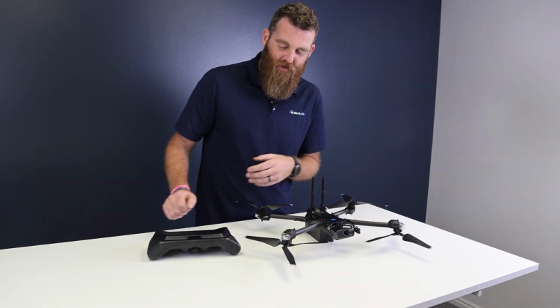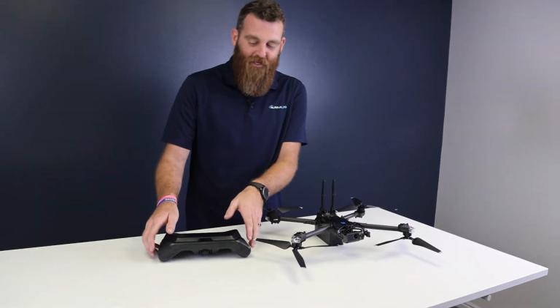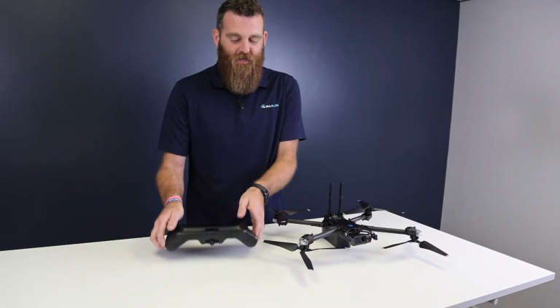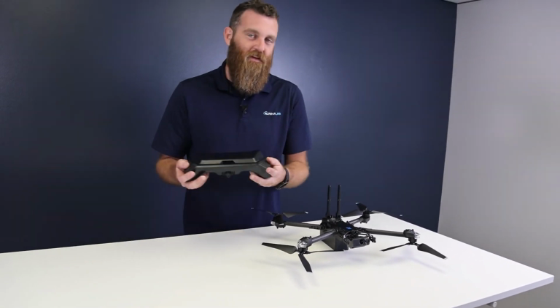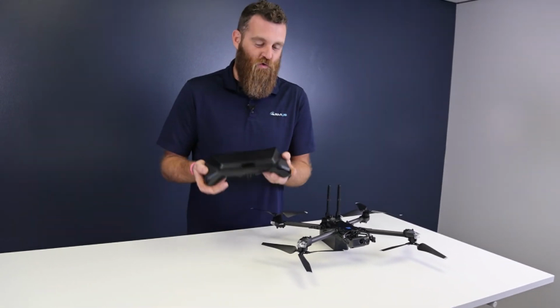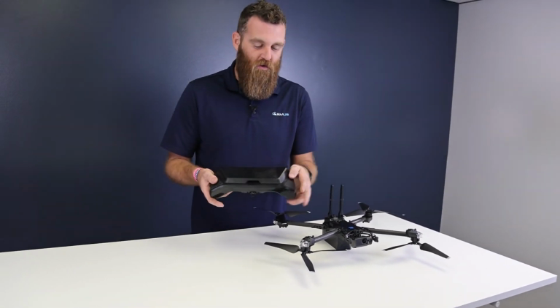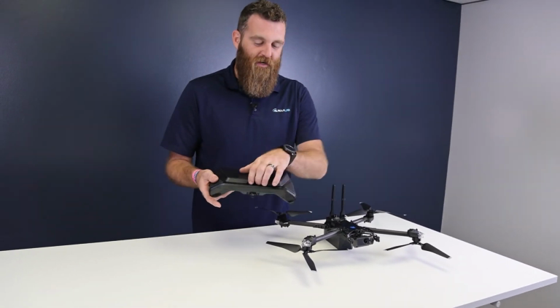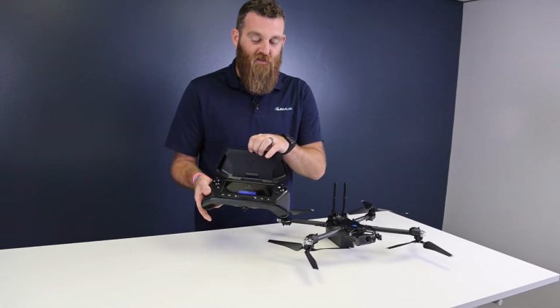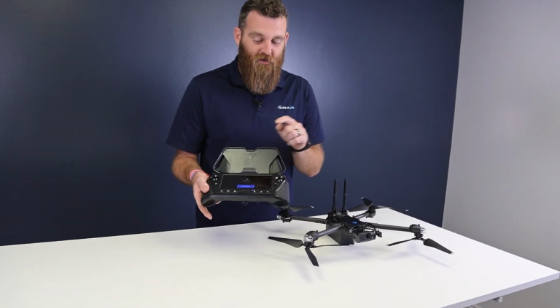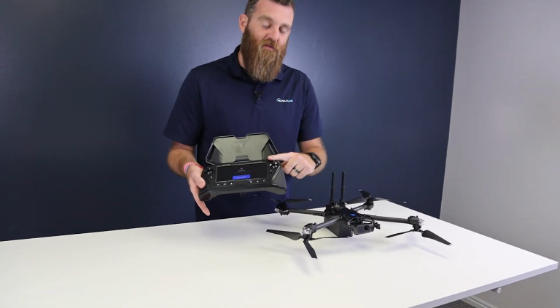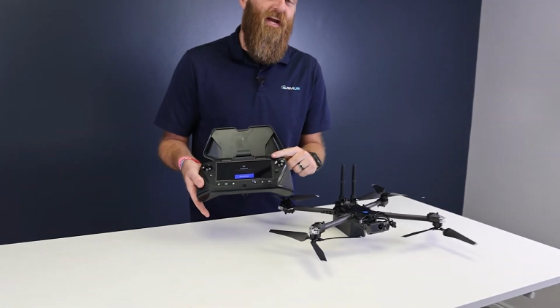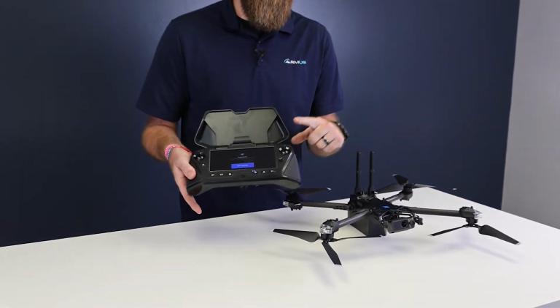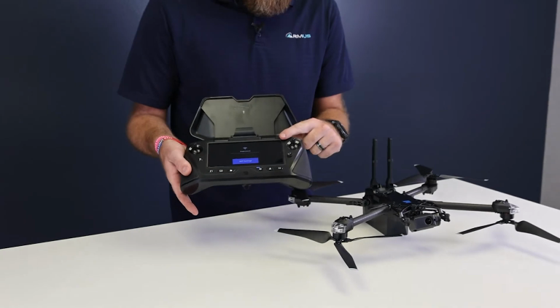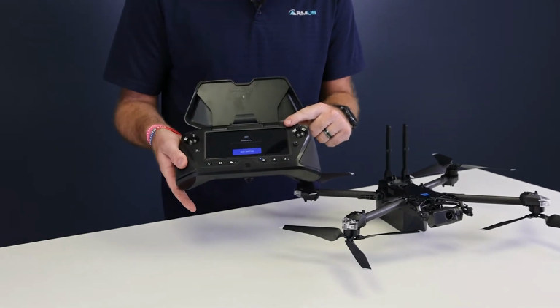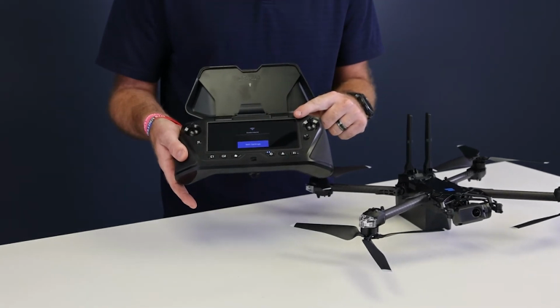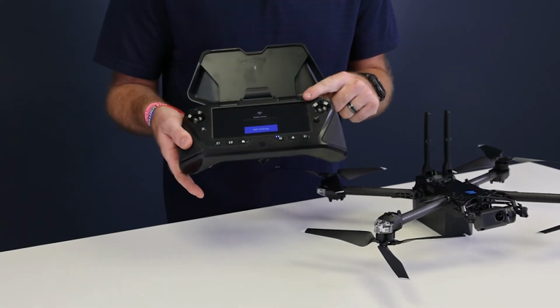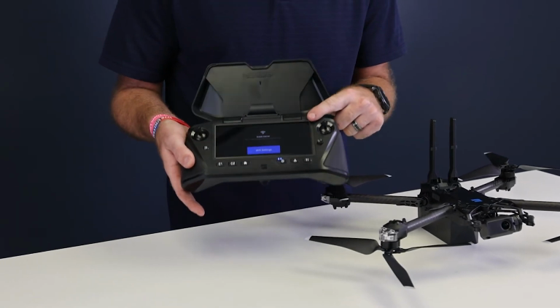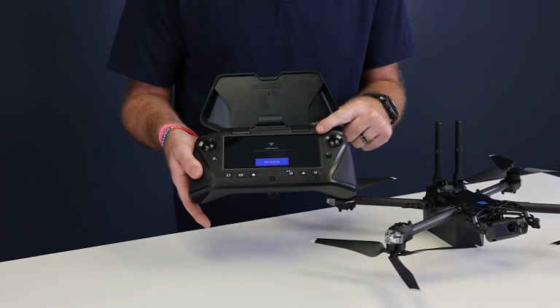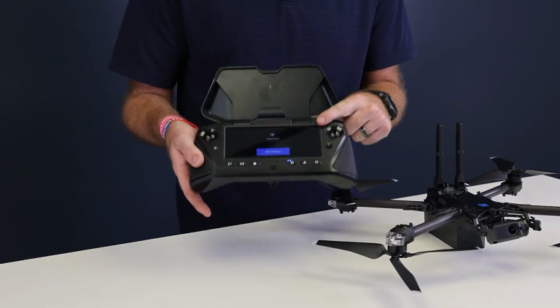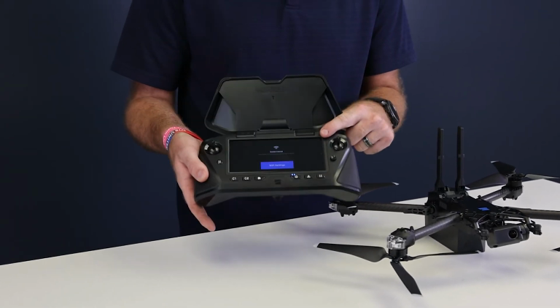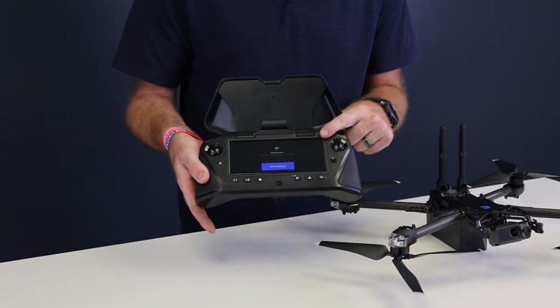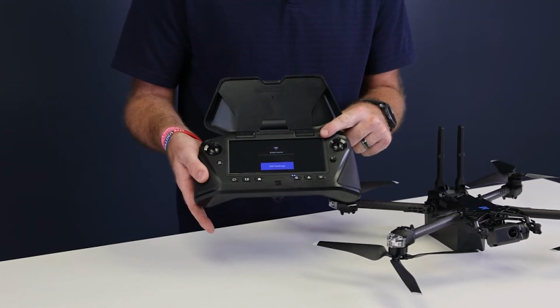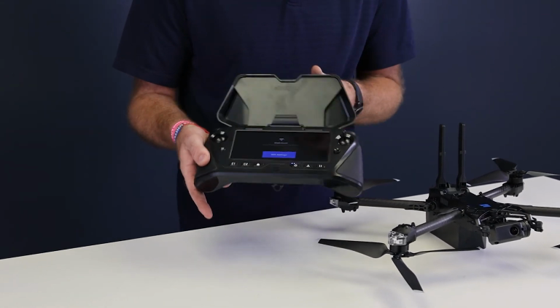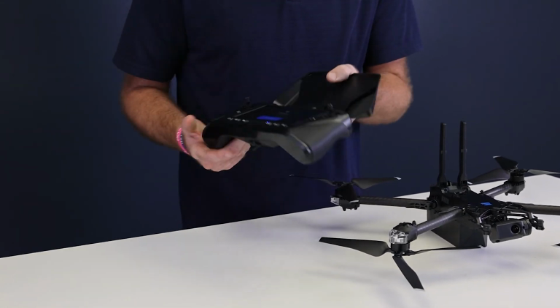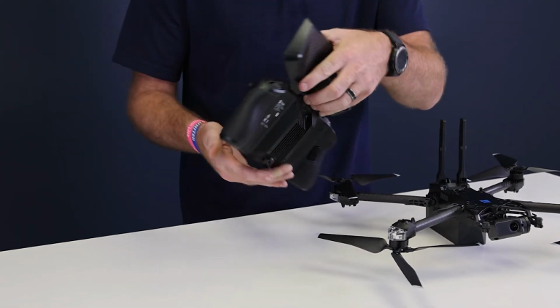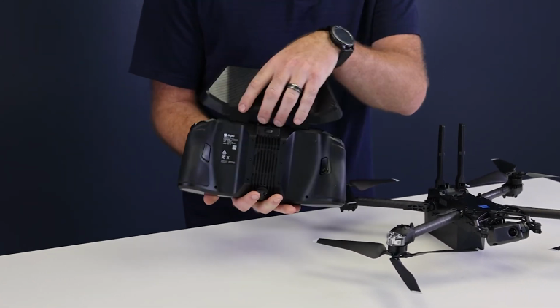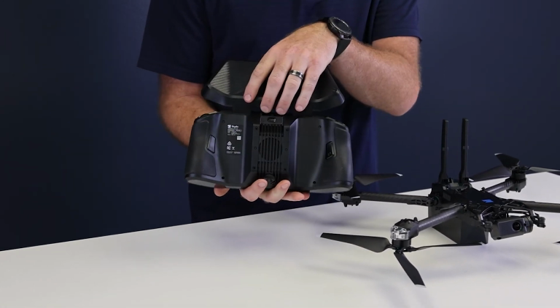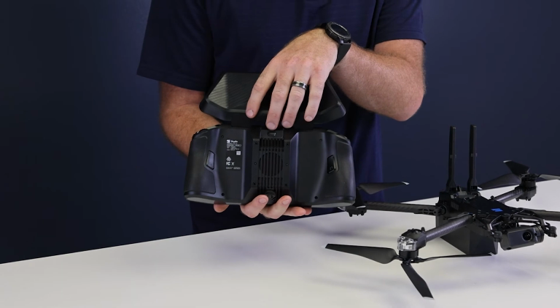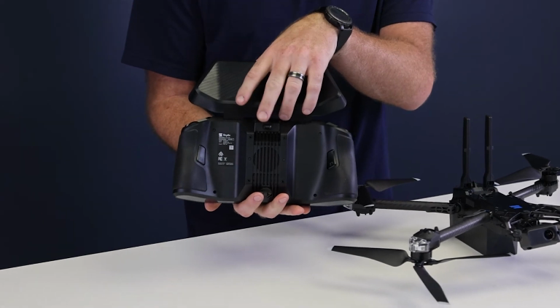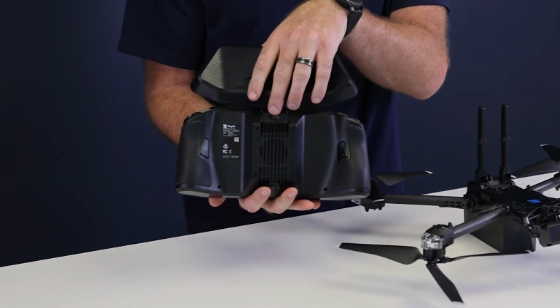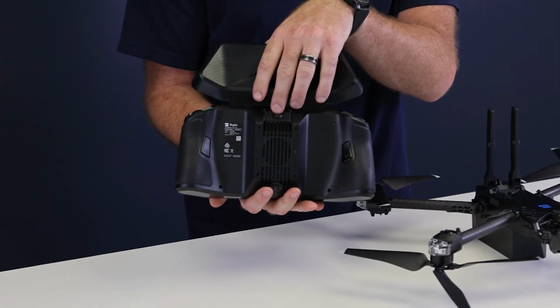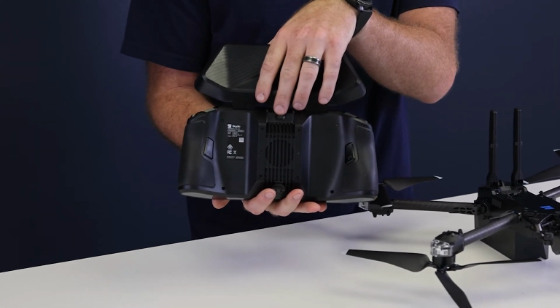Taking a look at the controller, it does feature a 6.8 inch high brightness display so you can see it in bright daylight, as well as the option for video out.